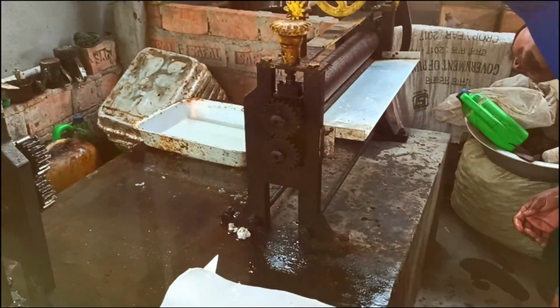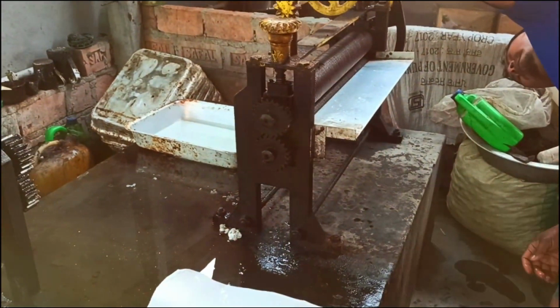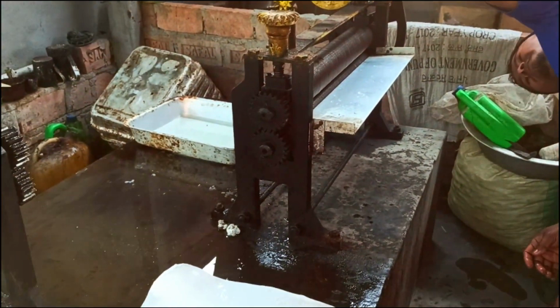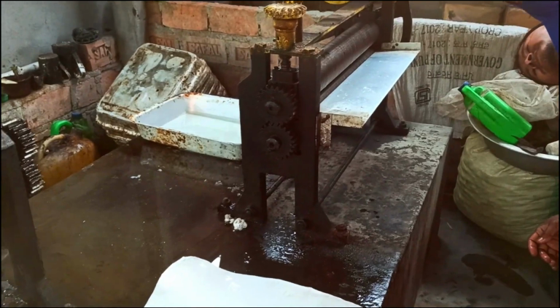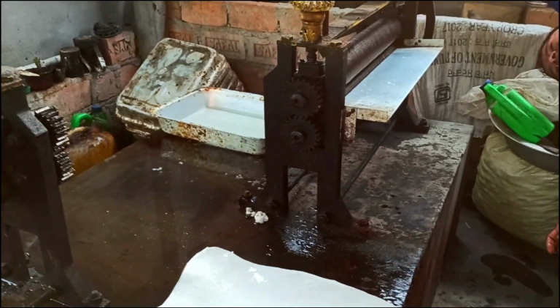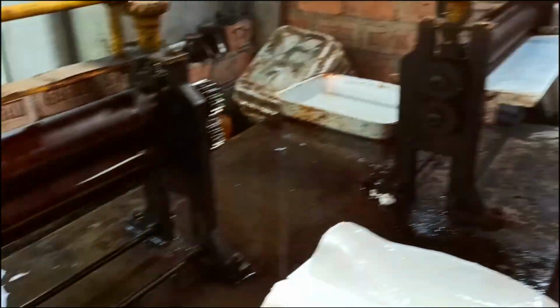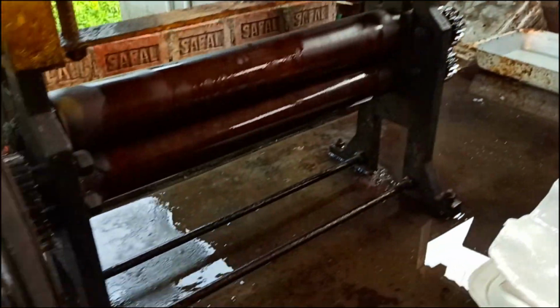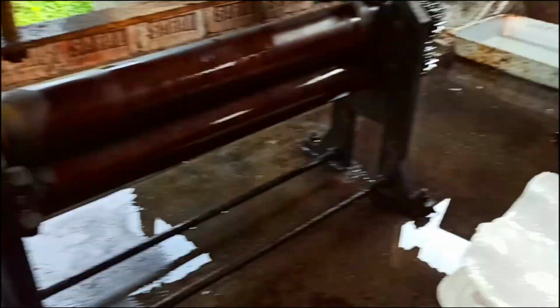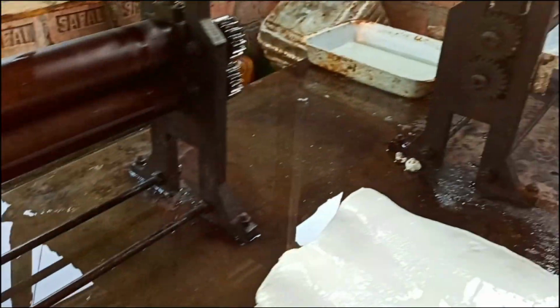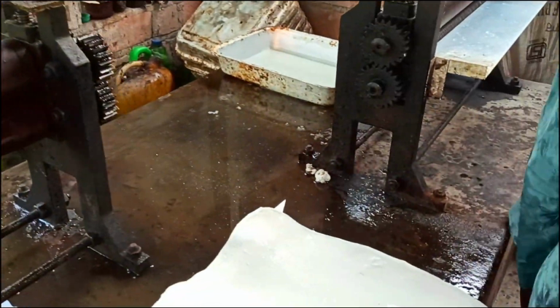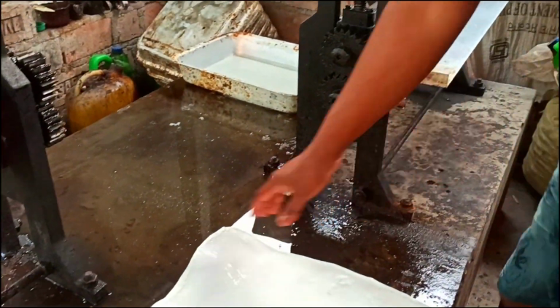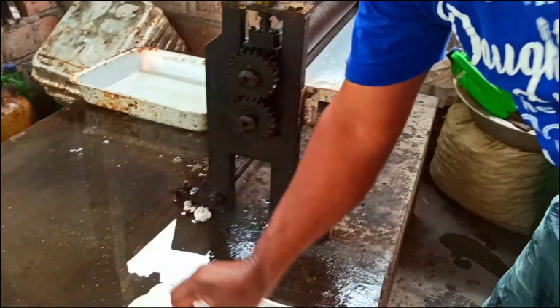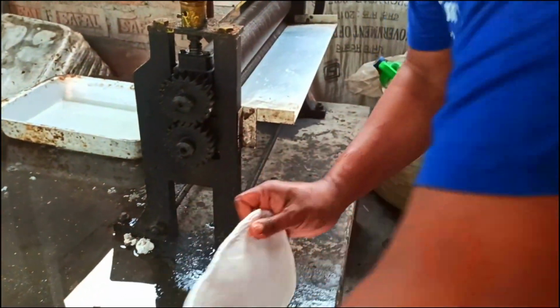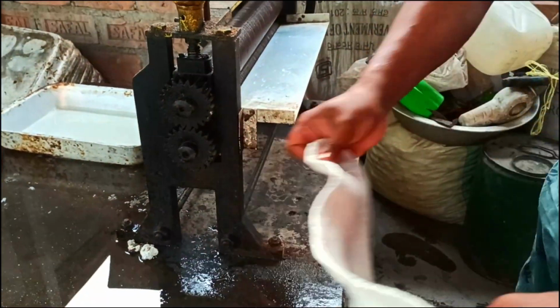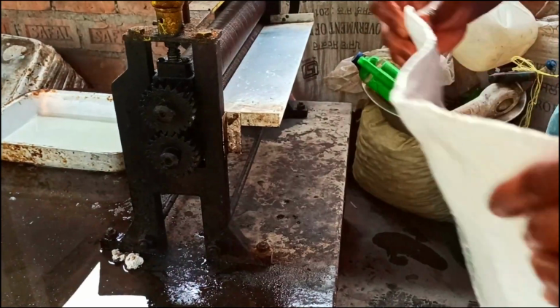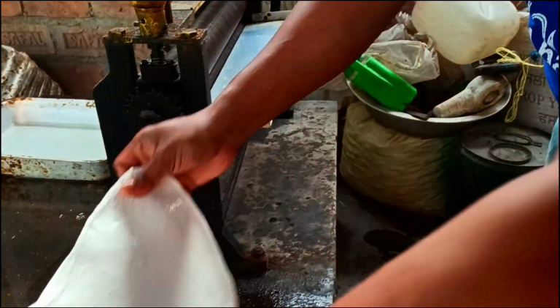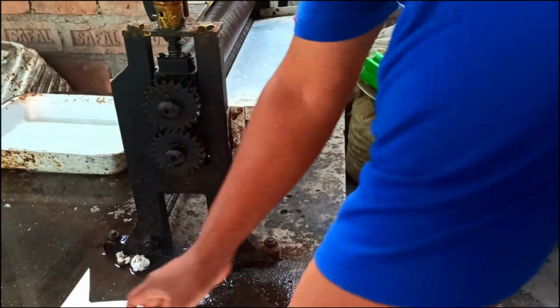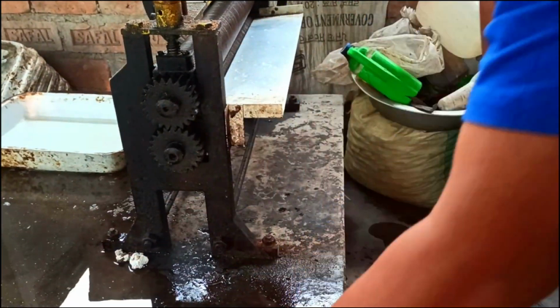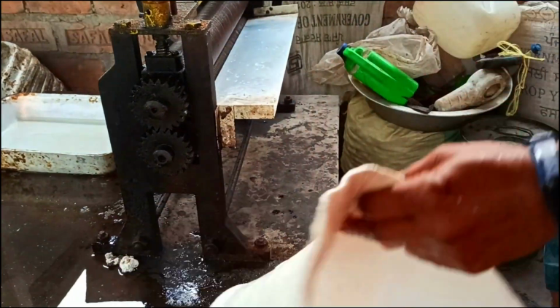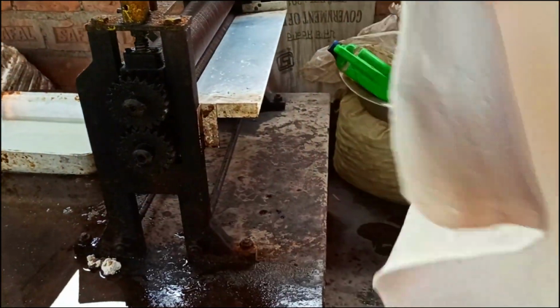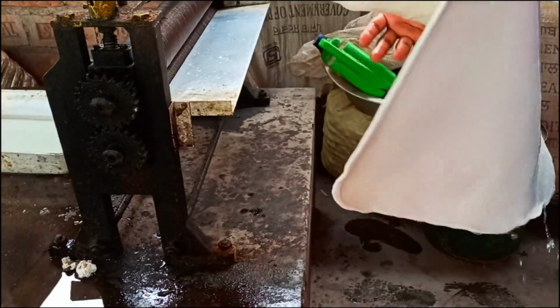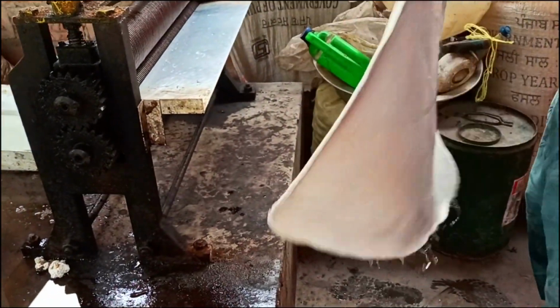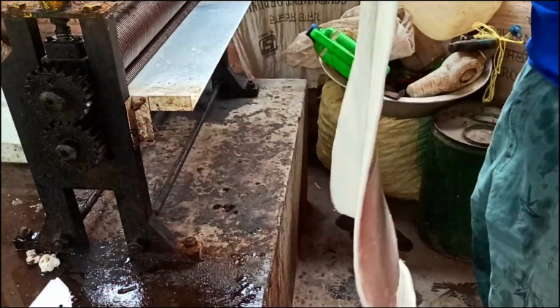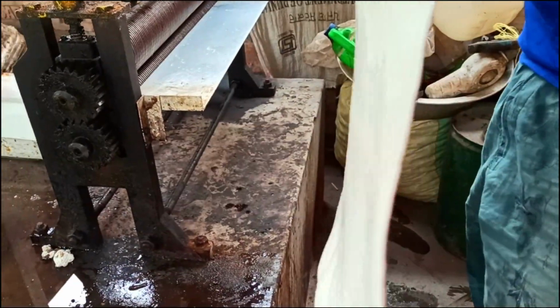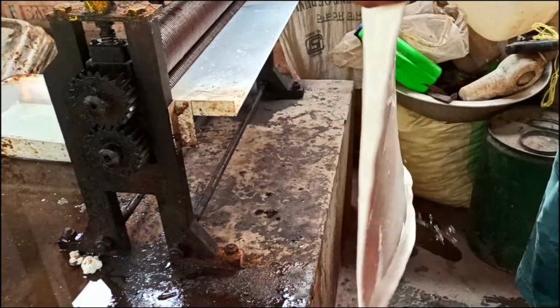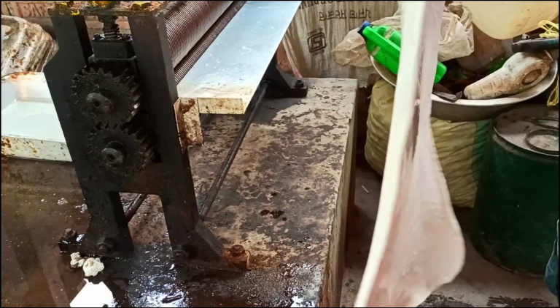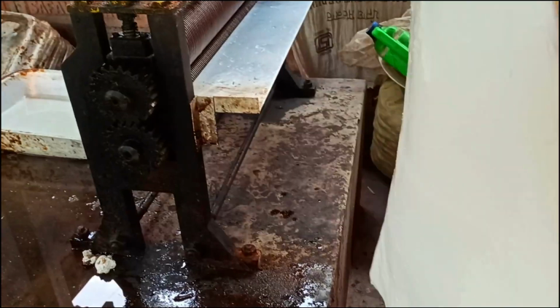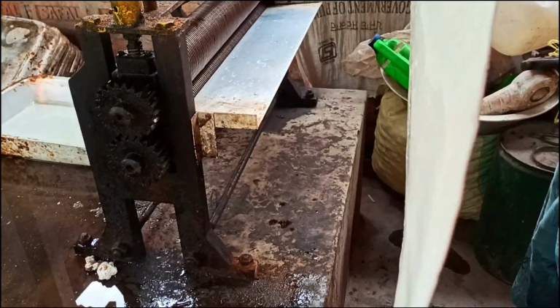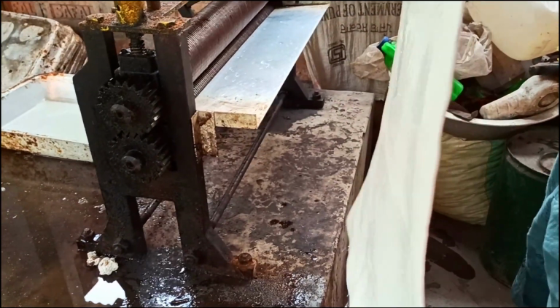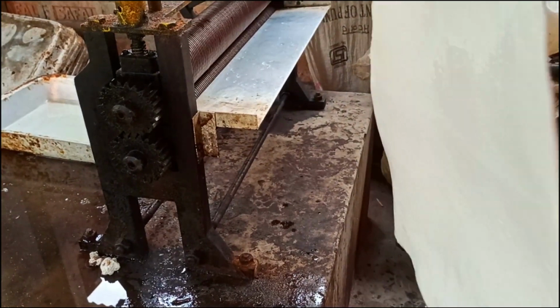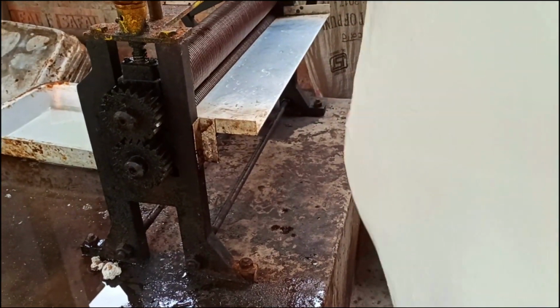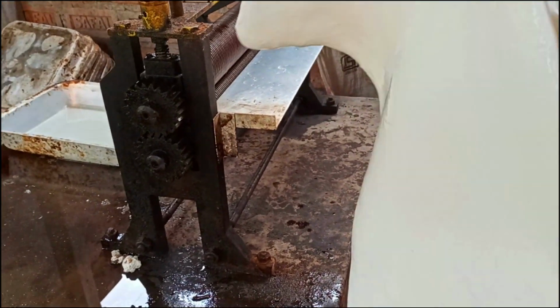On this second machine, we set it in such a way that it cuts a design into the sheet. While cutting the design, we are also helping the water to drain.